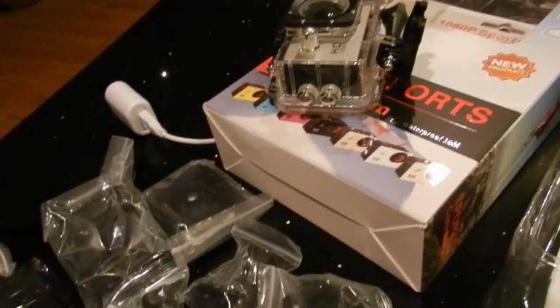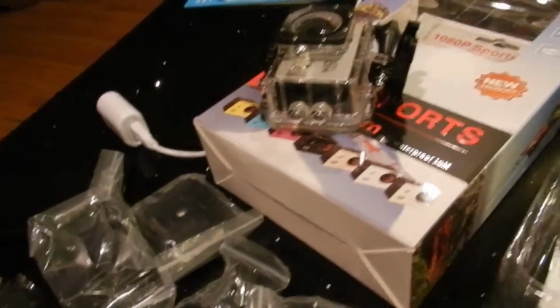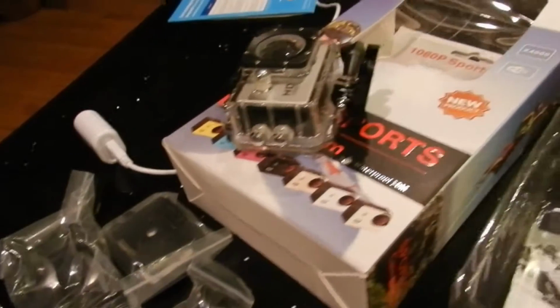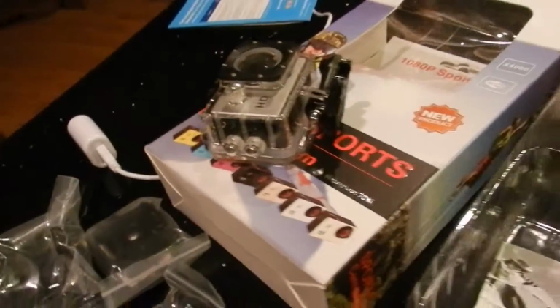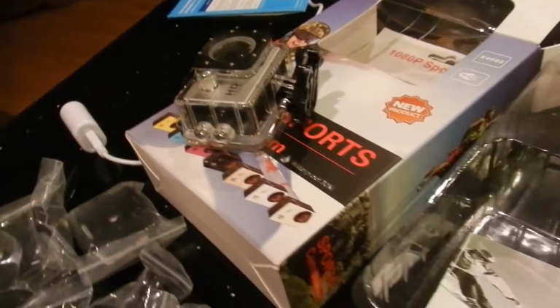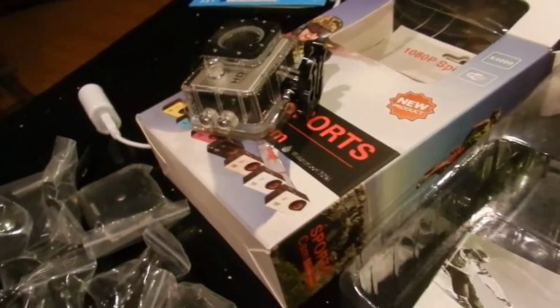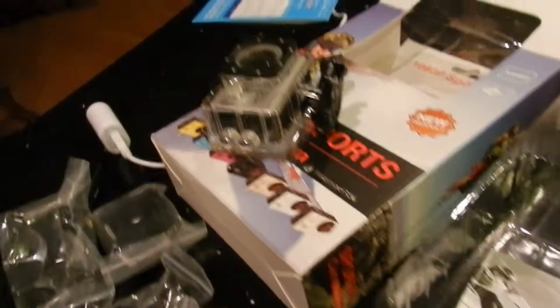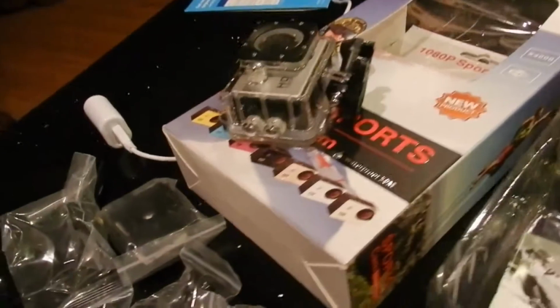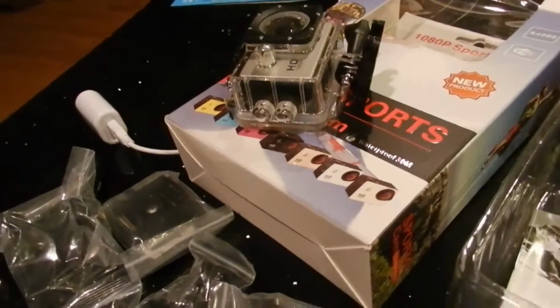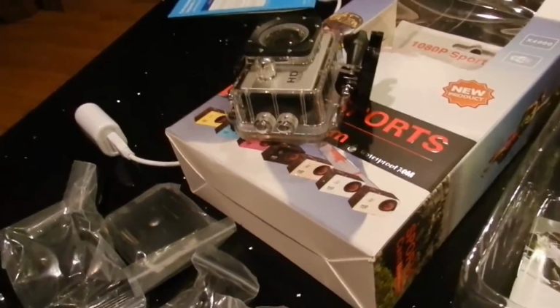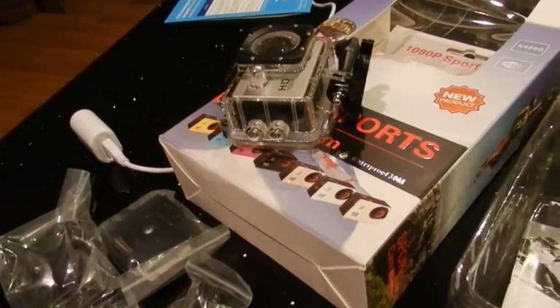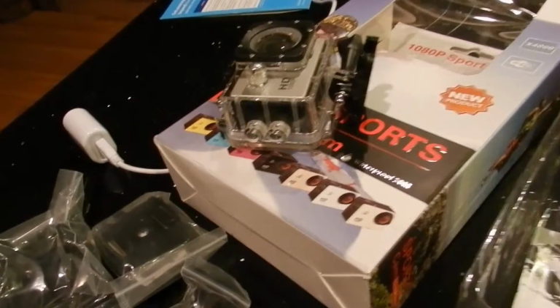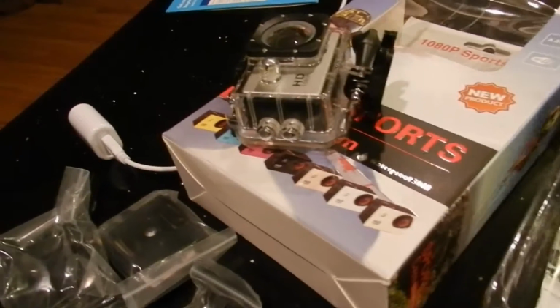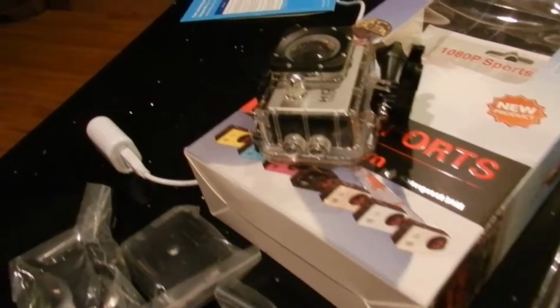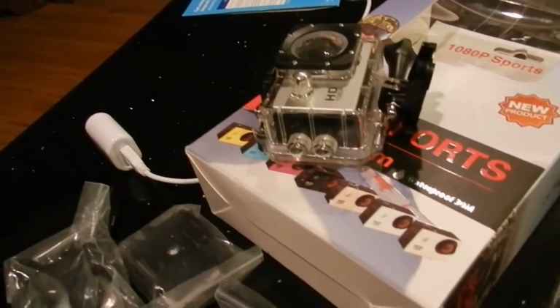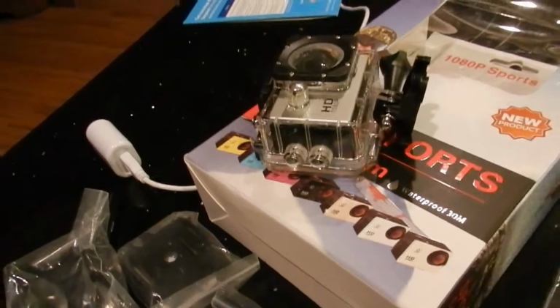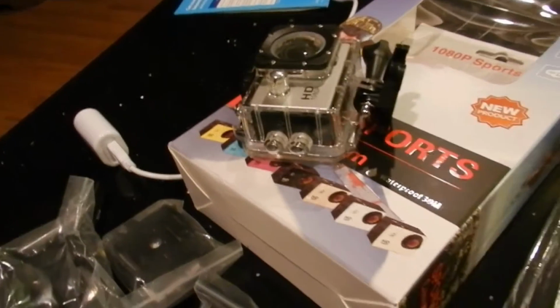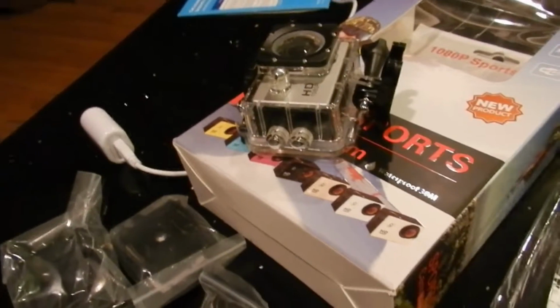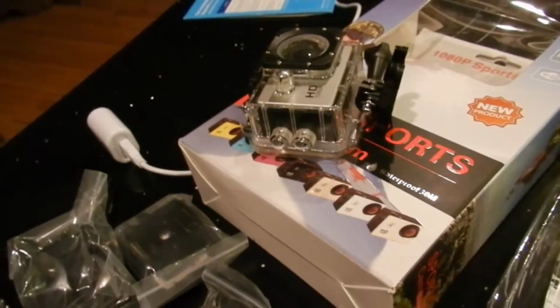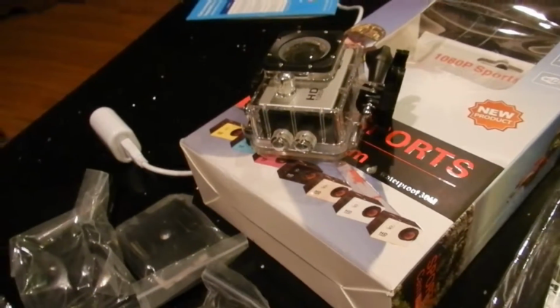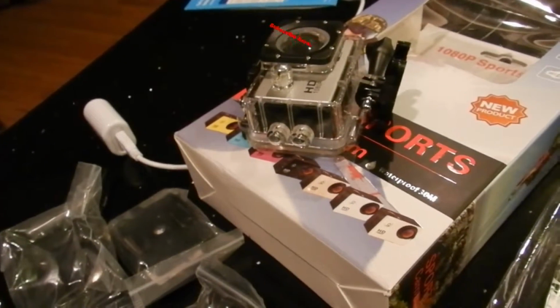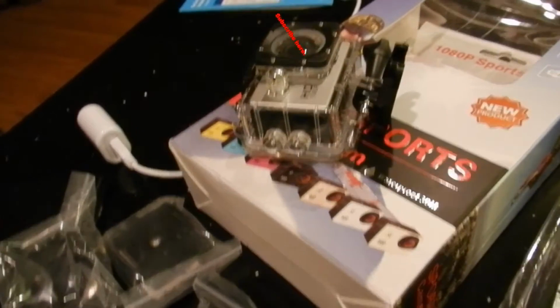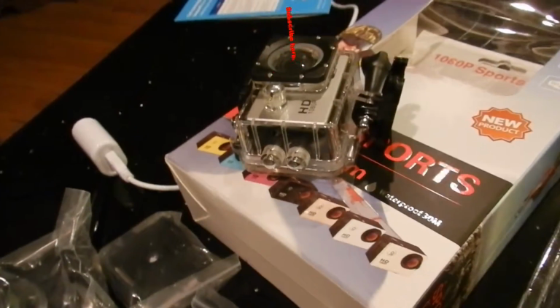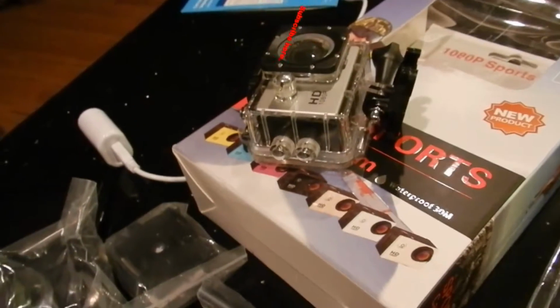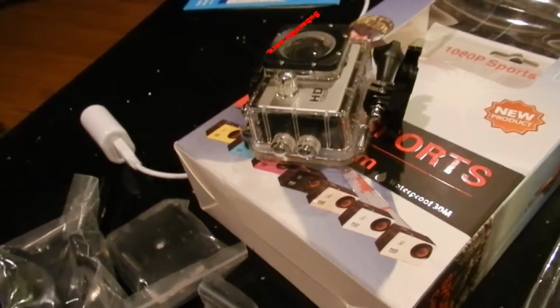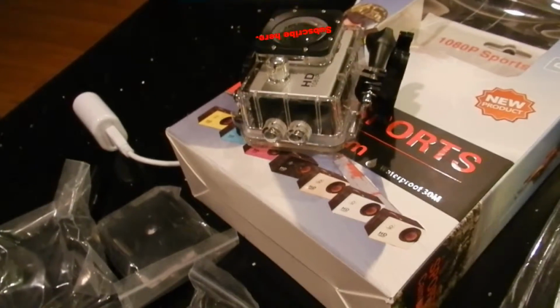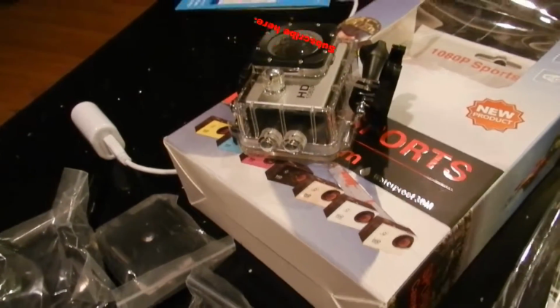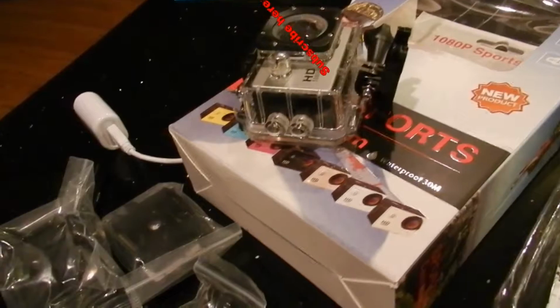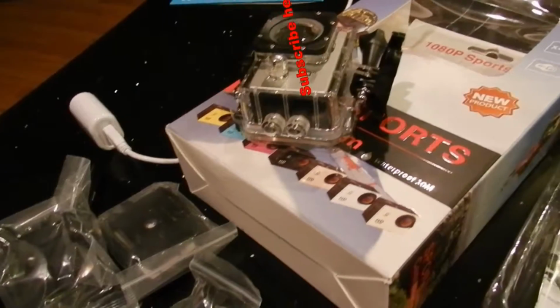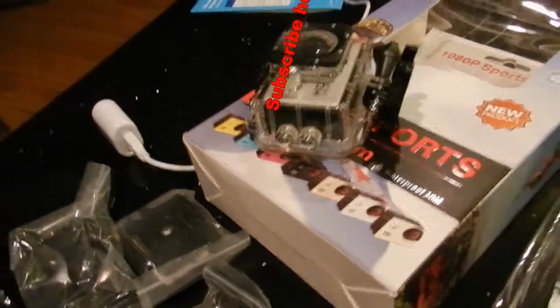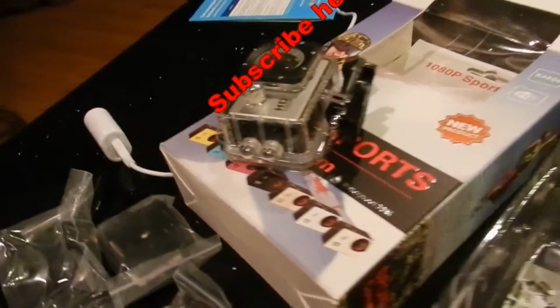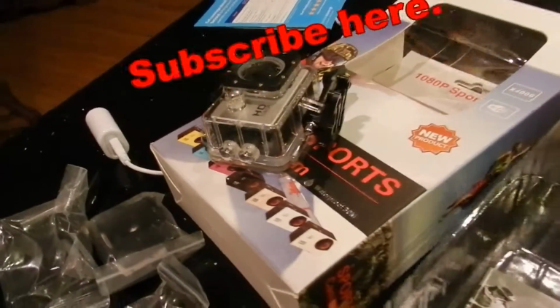I might have to get an external charger — I saw one on eBay for about nine dollars. For now there's the wall charger it came with; it plugs in and you put two batteries in. Definitely check eBay.